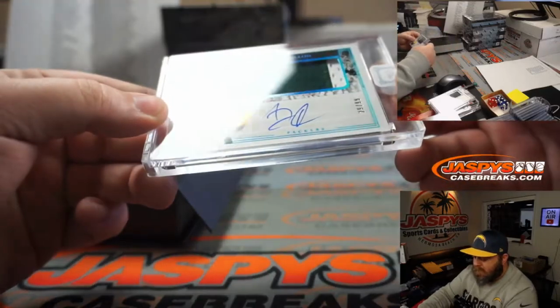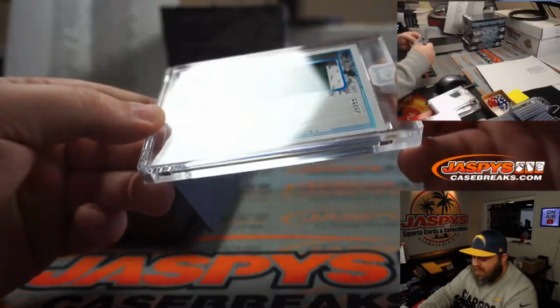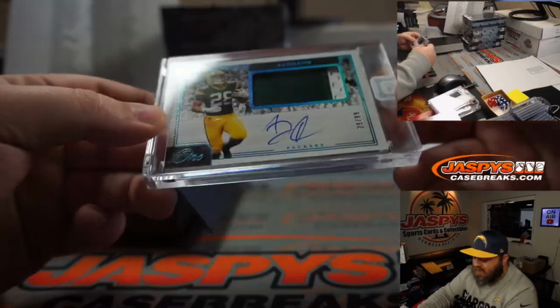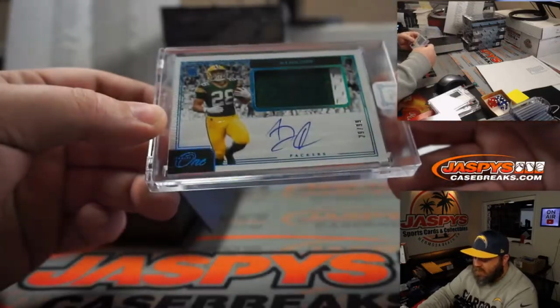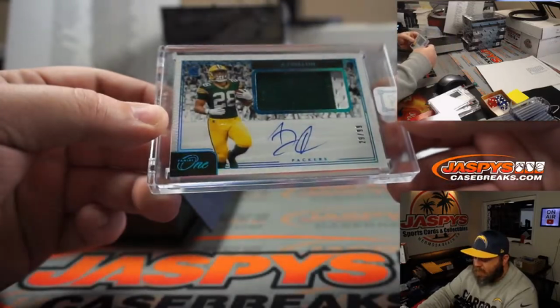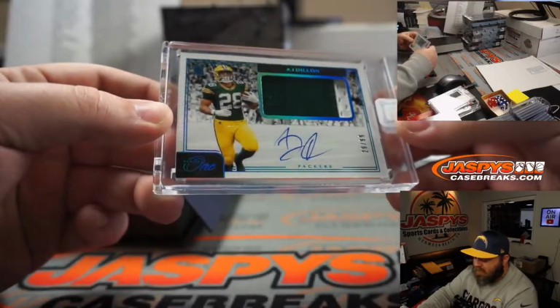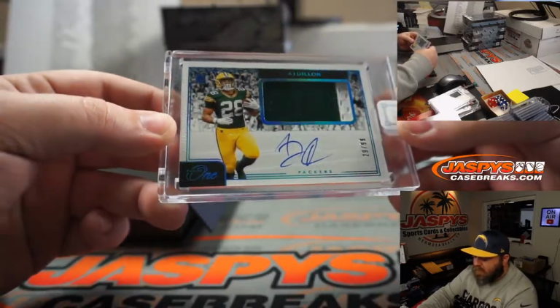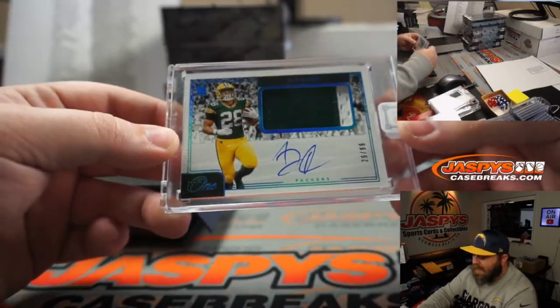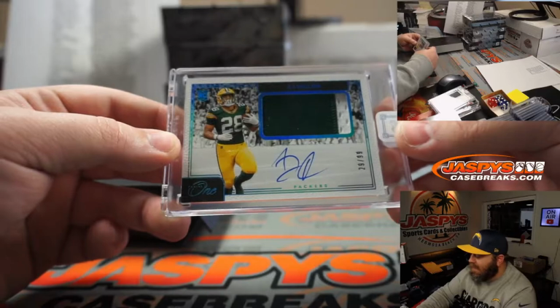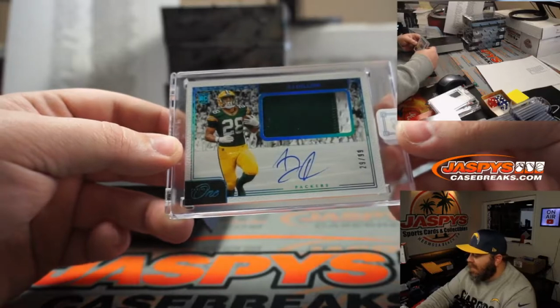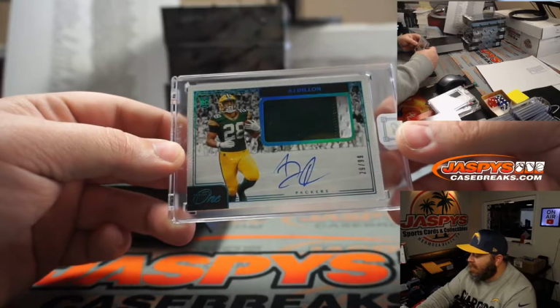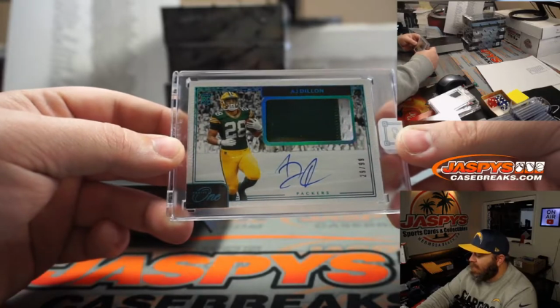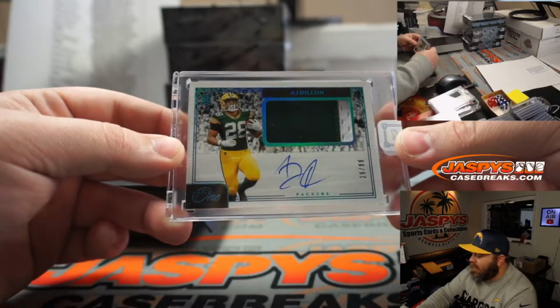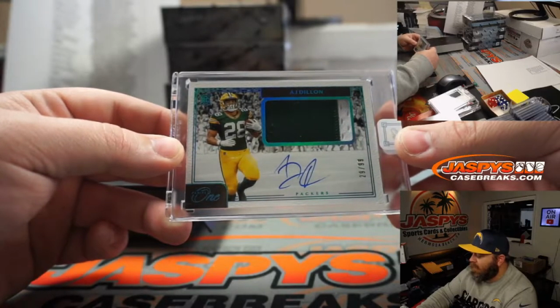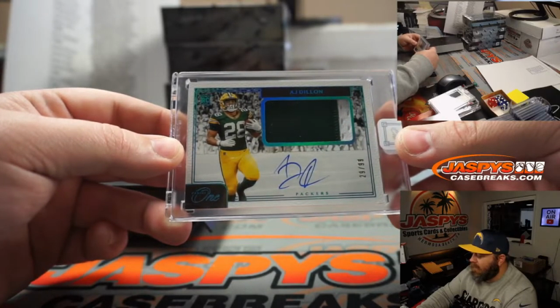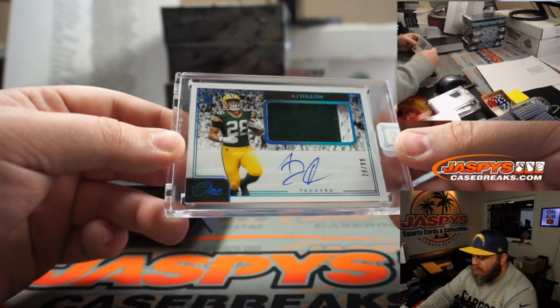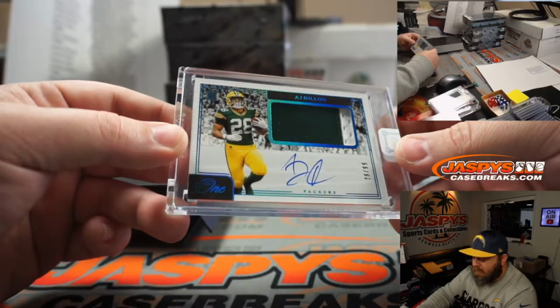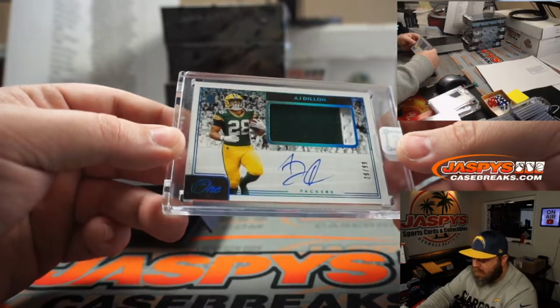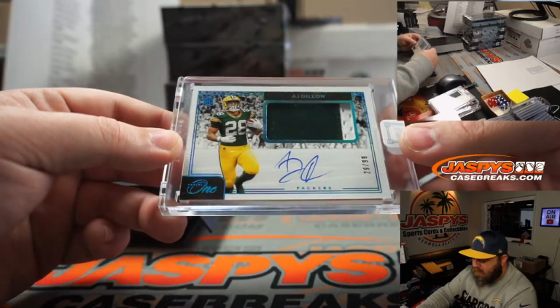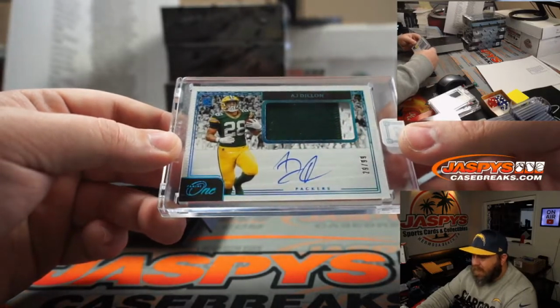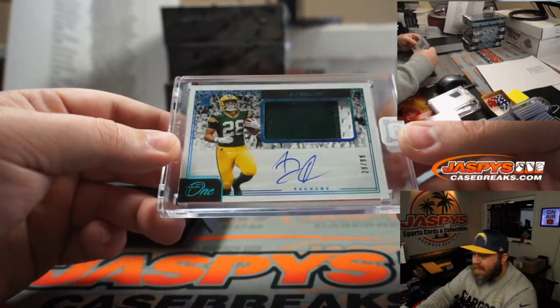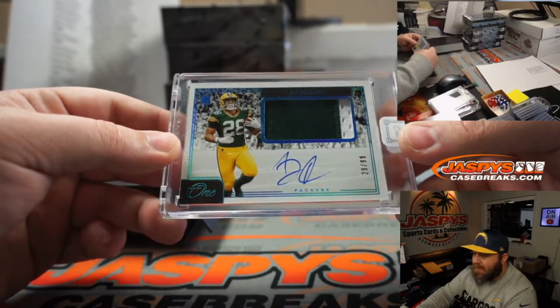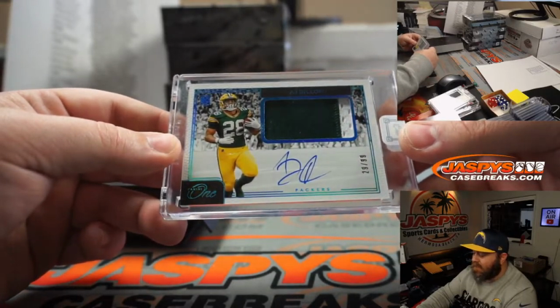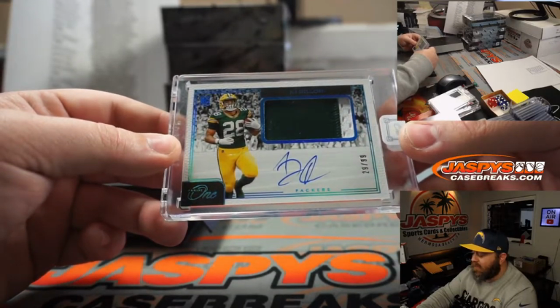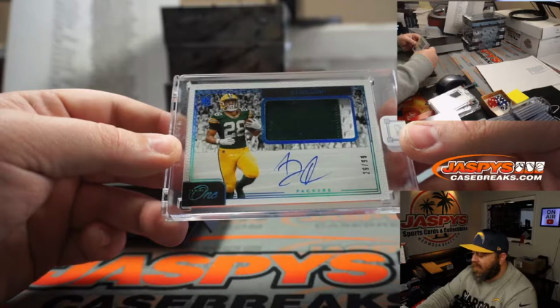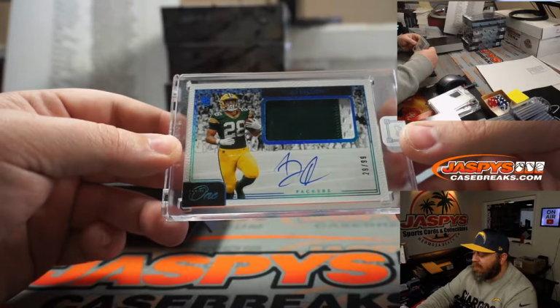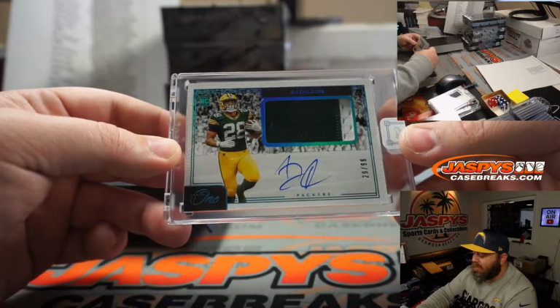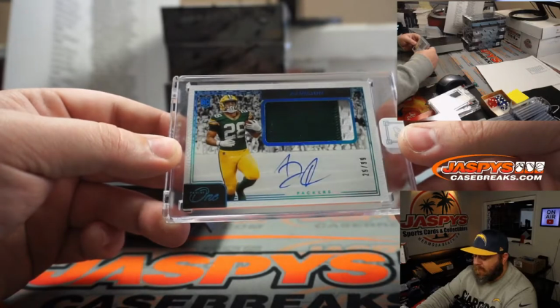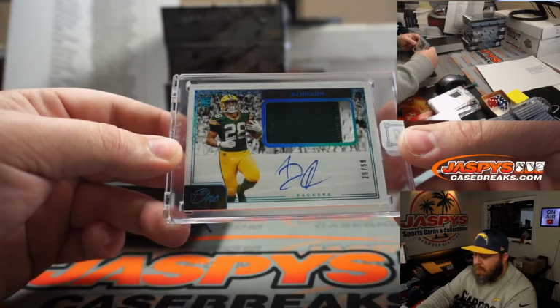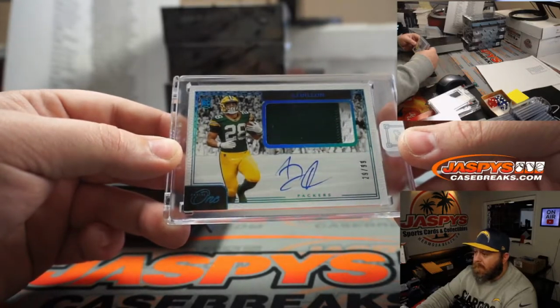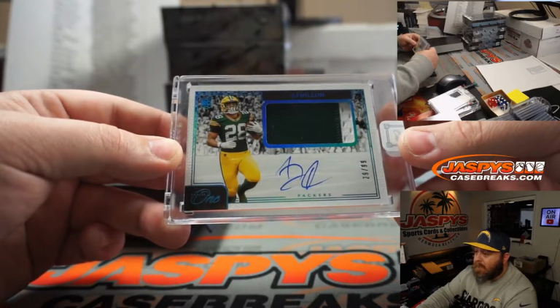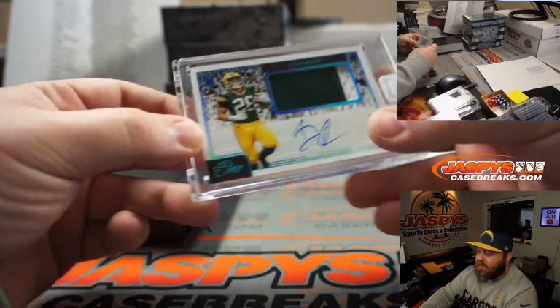AJ Dillon — two color patch and auto, 29 out of 99. Green Bay is part of that random number block, spot nine. That's for Travis Abramson. Congrats Travis.